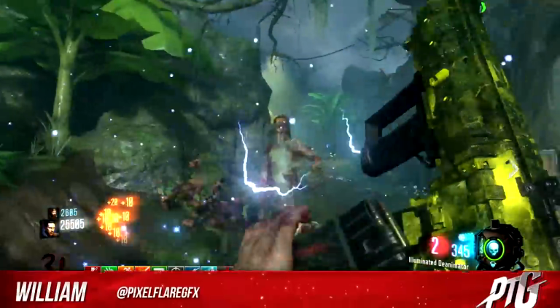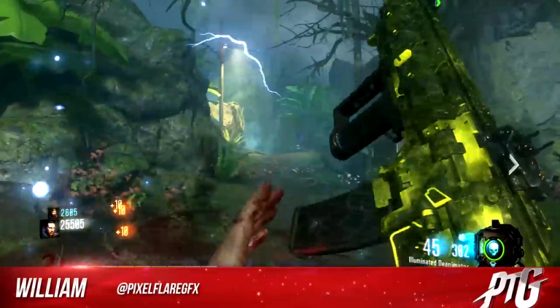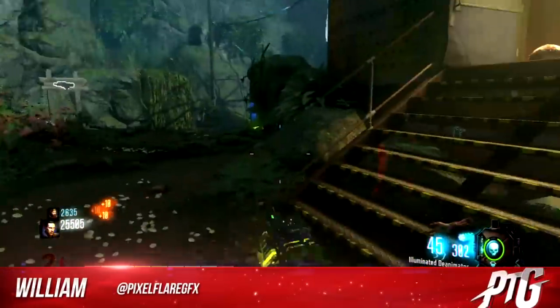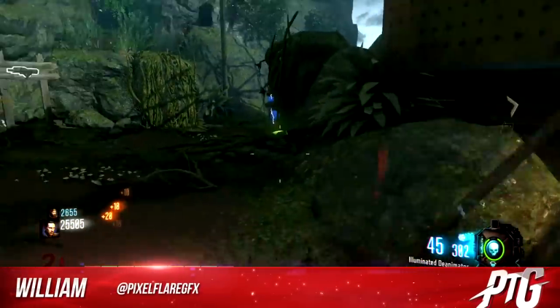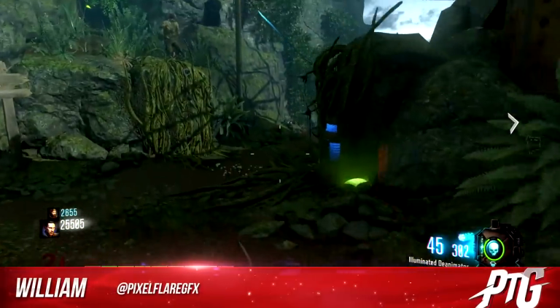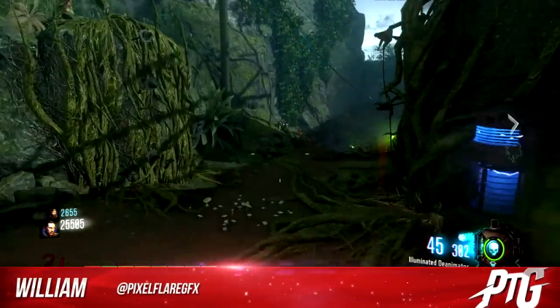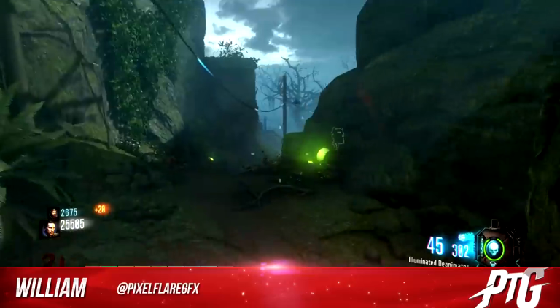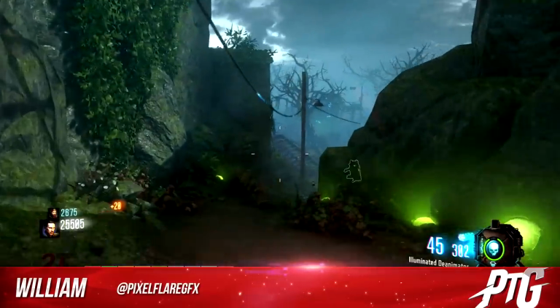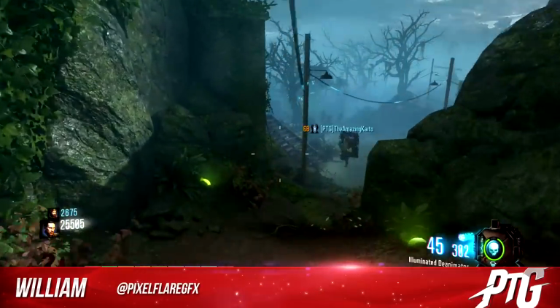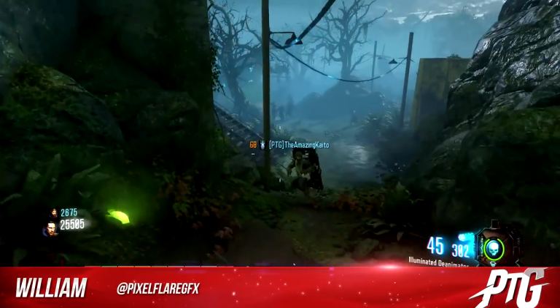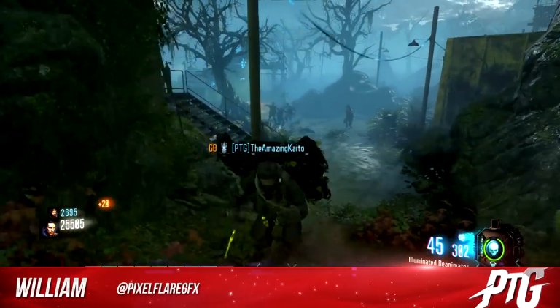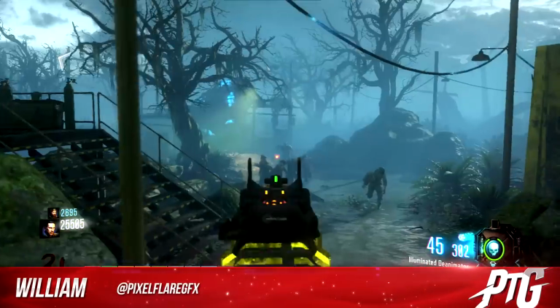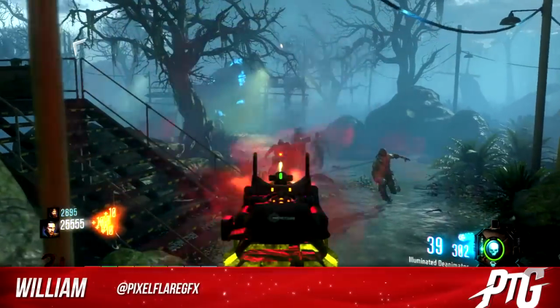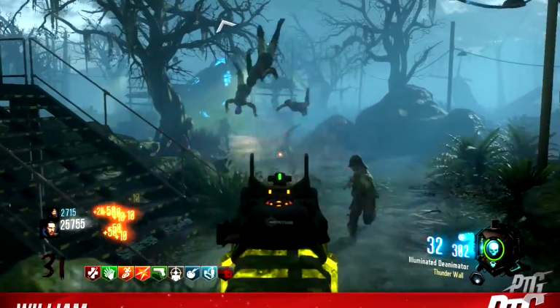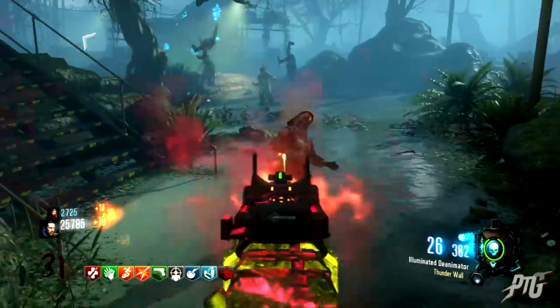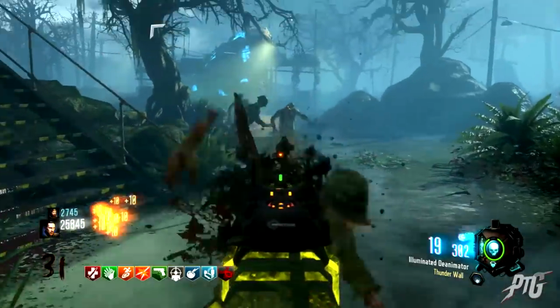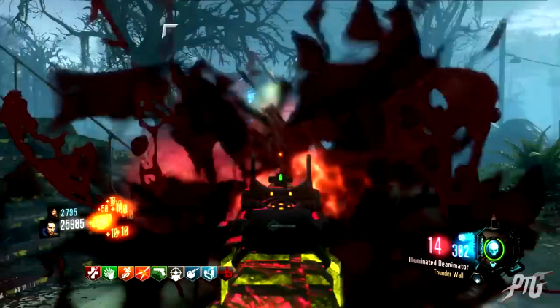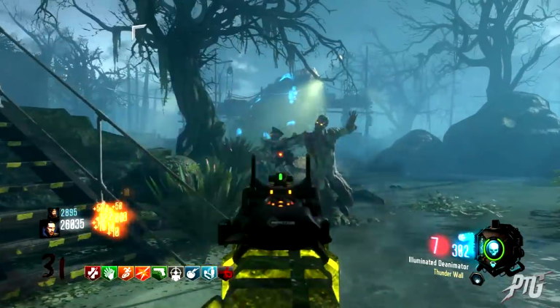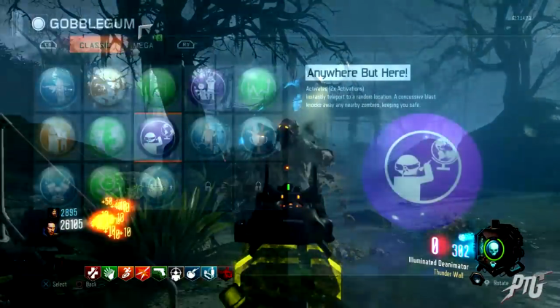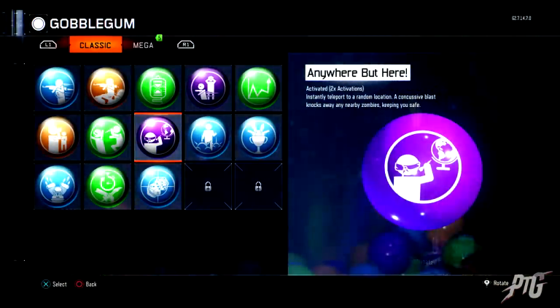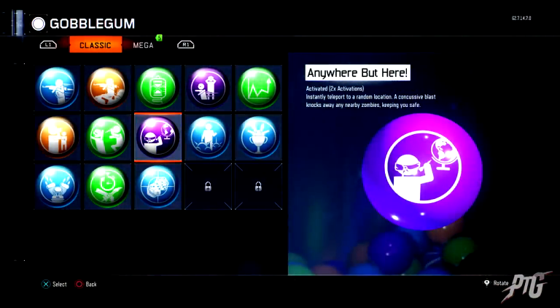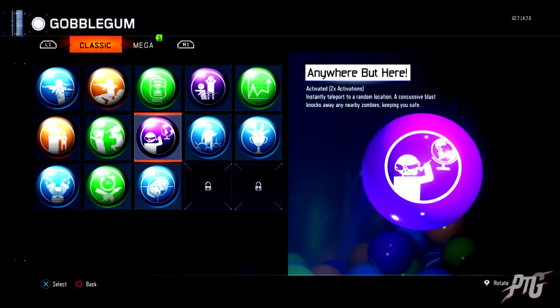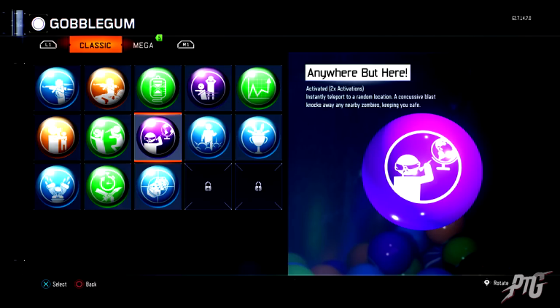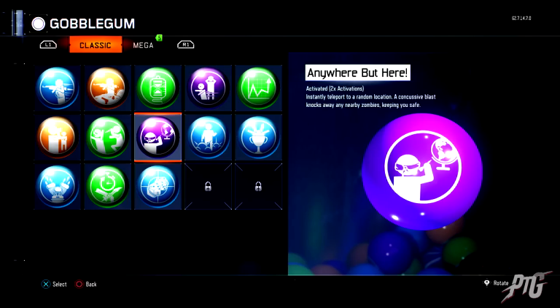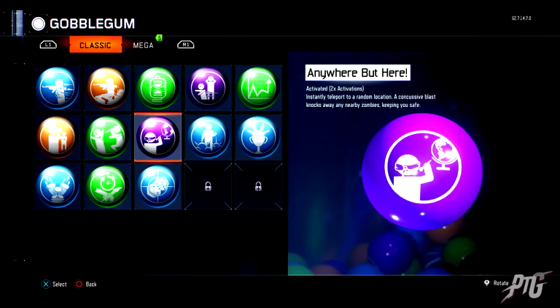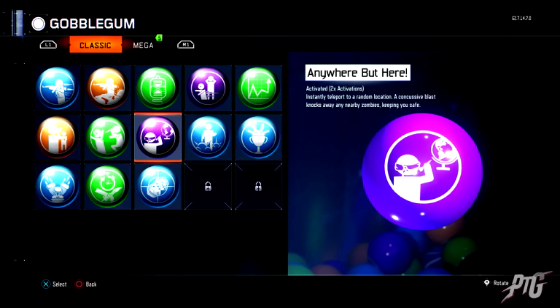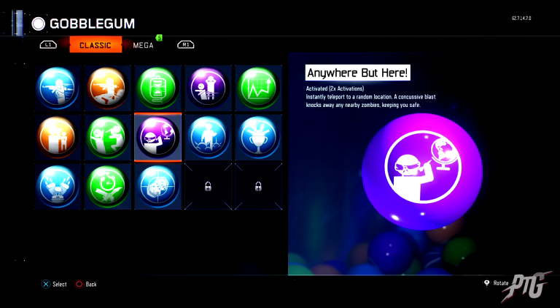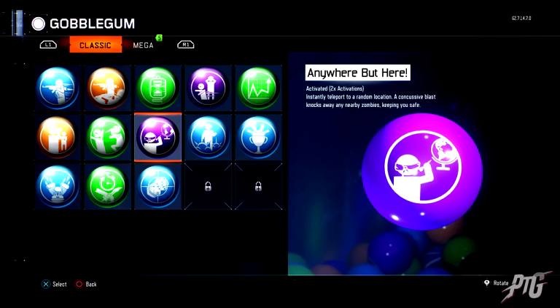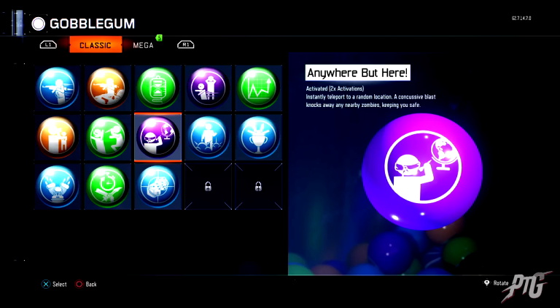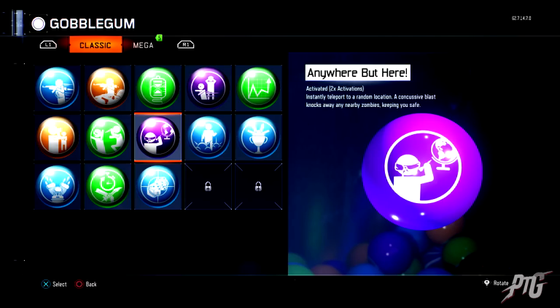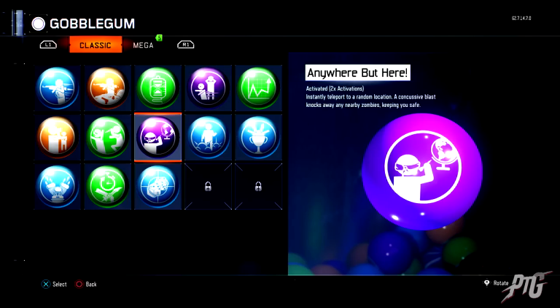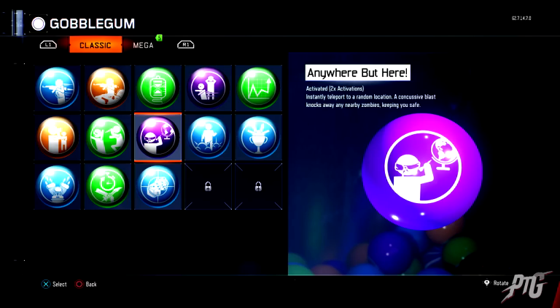Hello, my name is Will and welcome back to Play the Game Central. In this video I'm going to be showing you how to complete the Series of Steps quest in Zetsubu no Shima. Before anything happens you need to make sure at least one player in your lobby is using the Anywhere But Here Gobblegum.